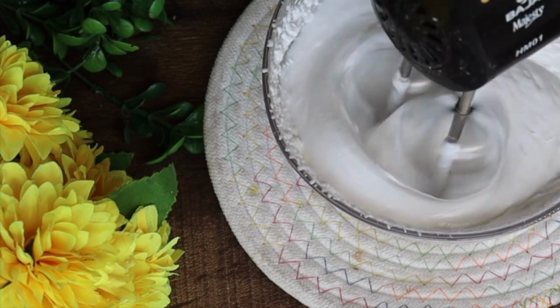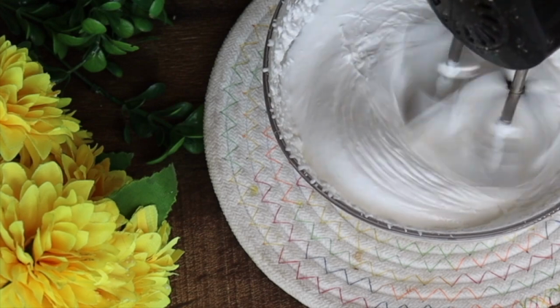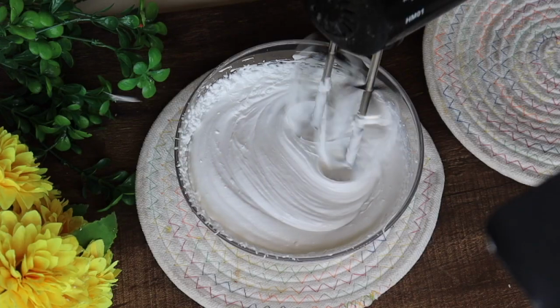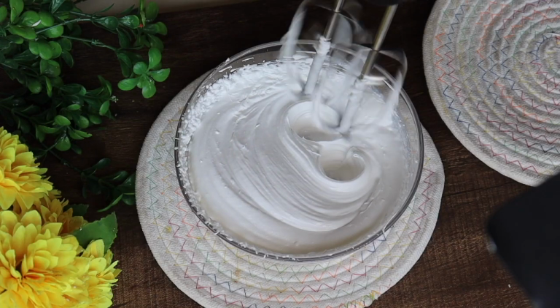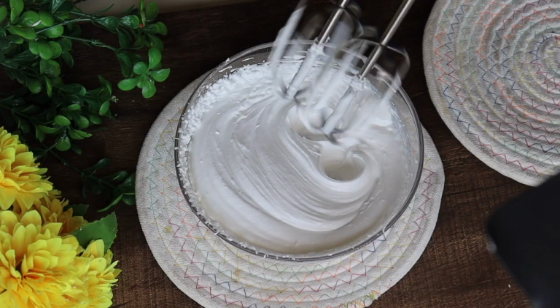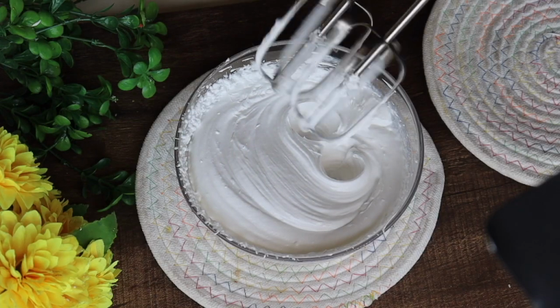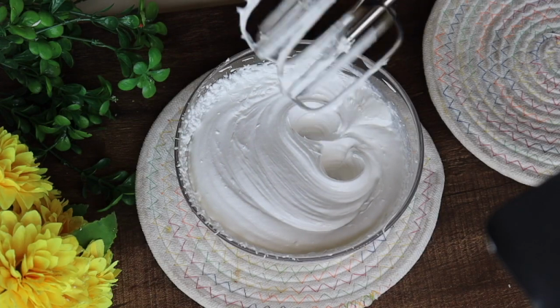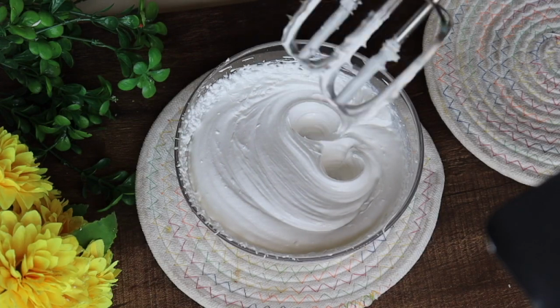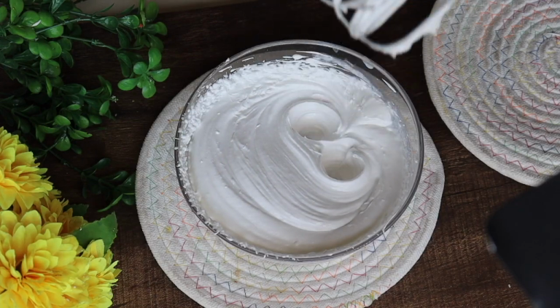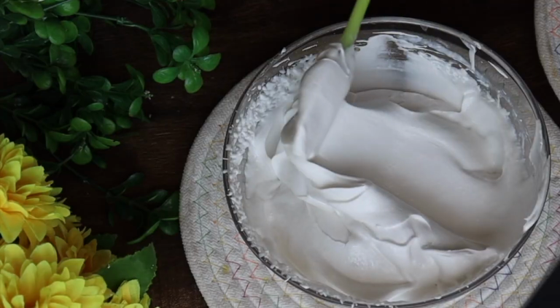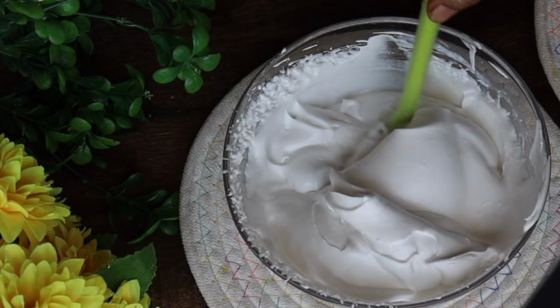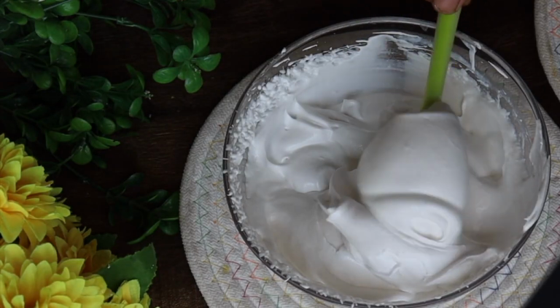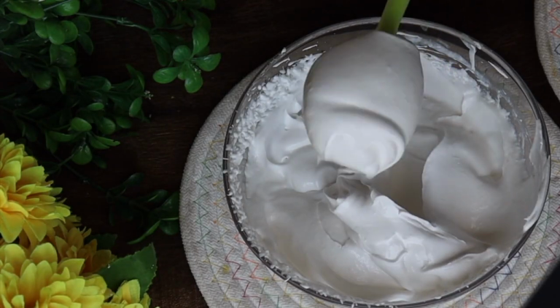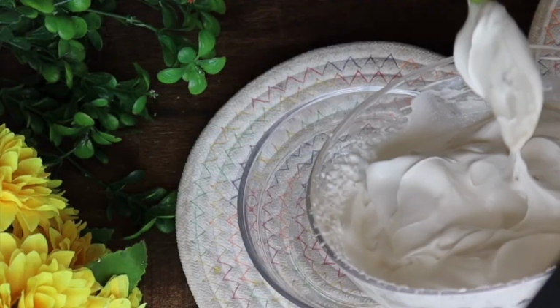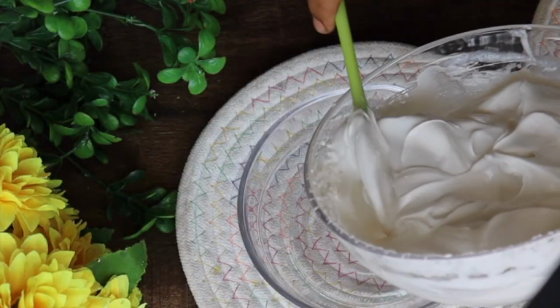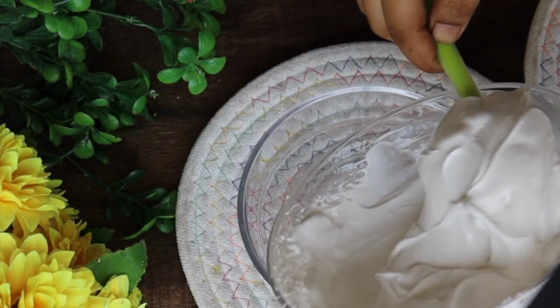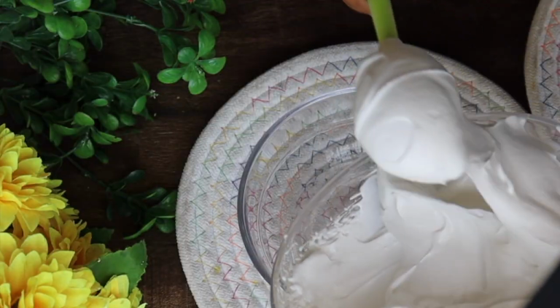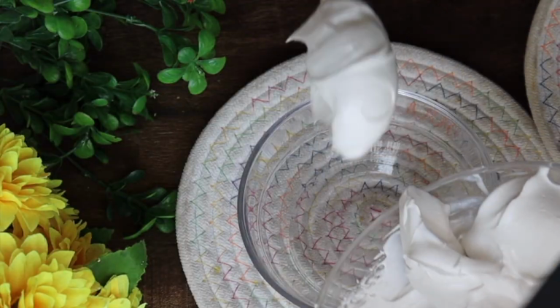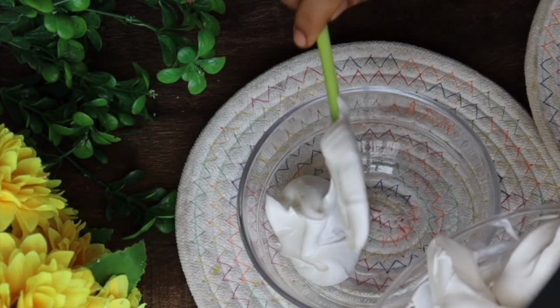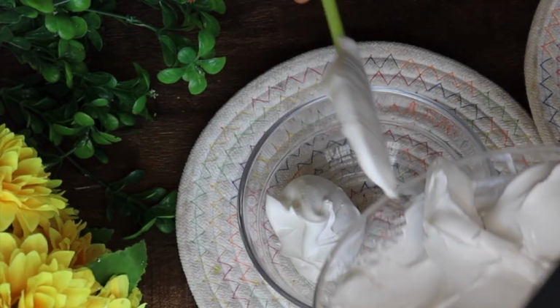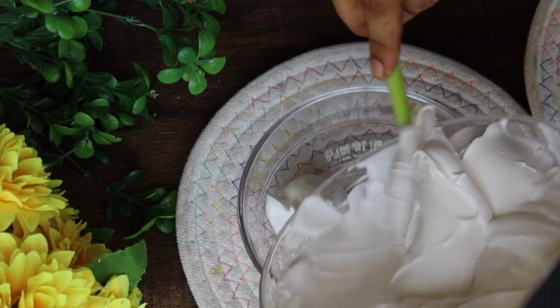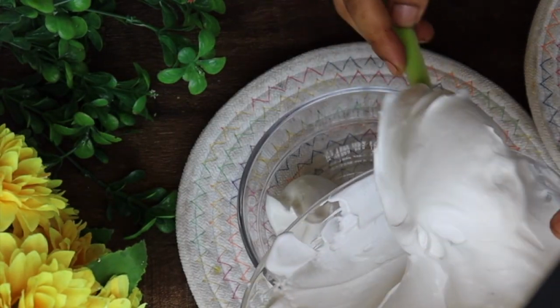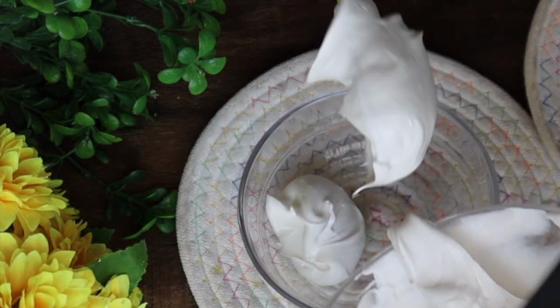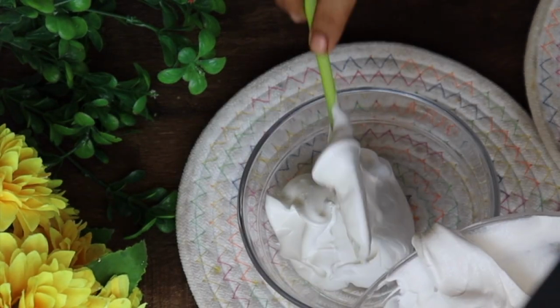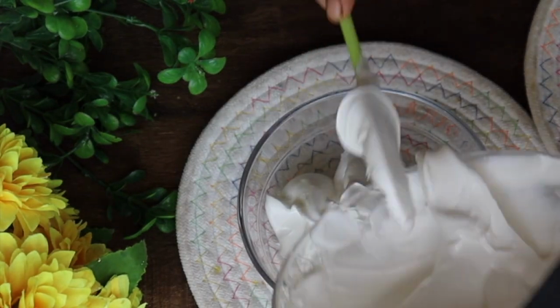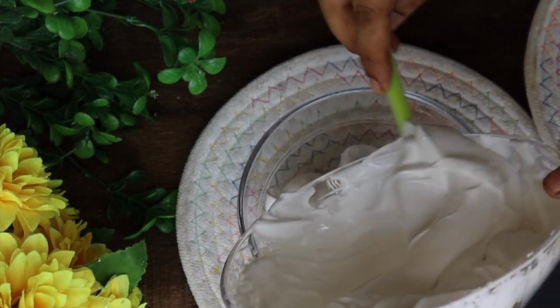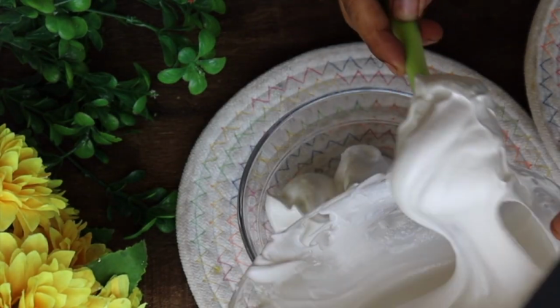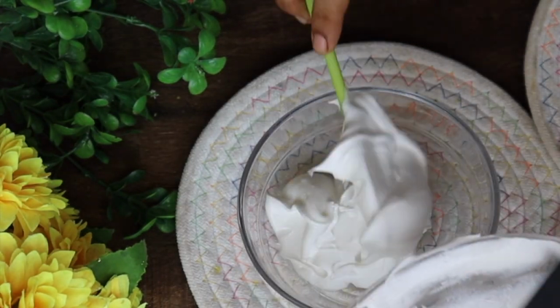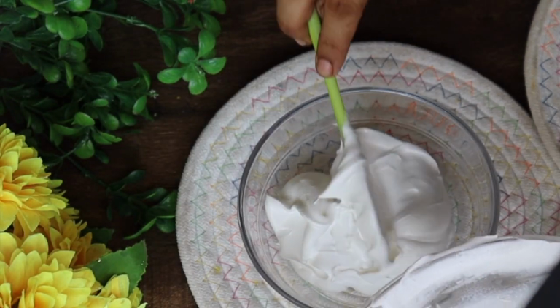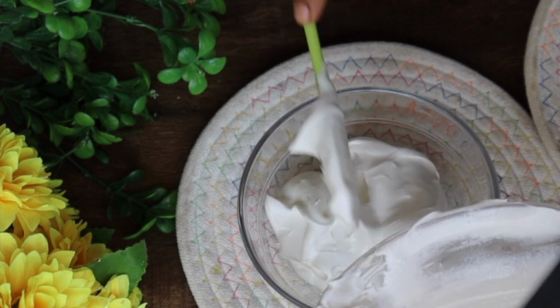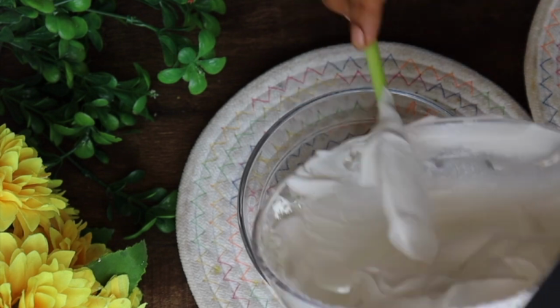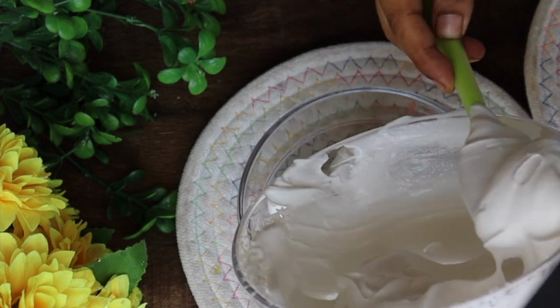We have to blend it to the same texture. Then we will divide it into 2 parts because I am making a double layer.